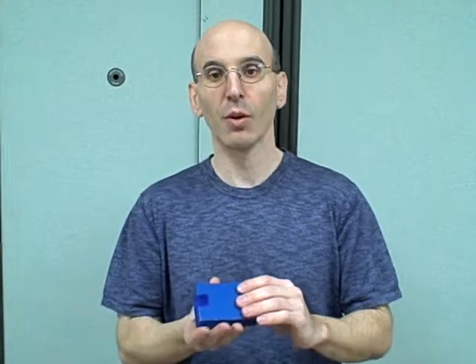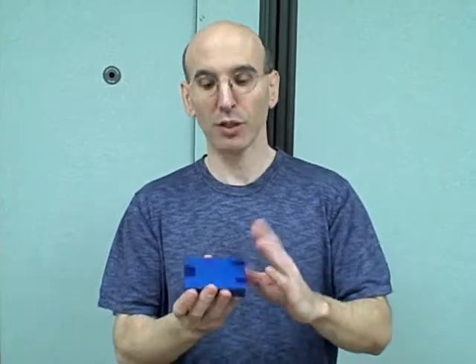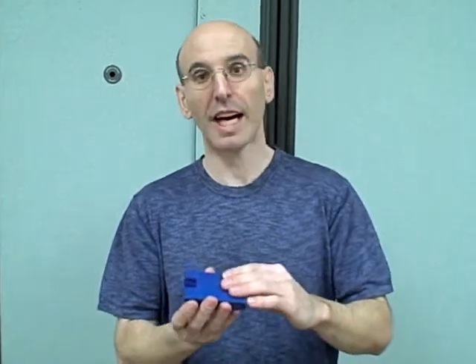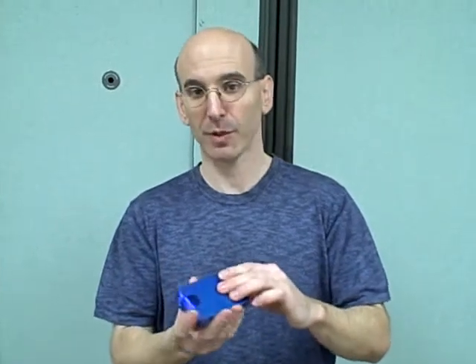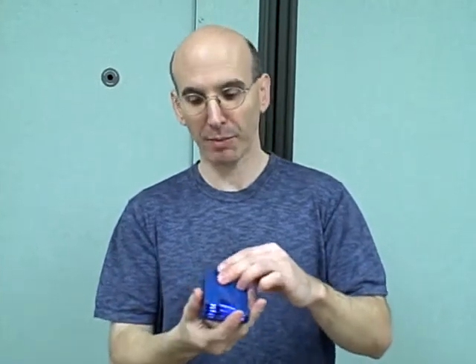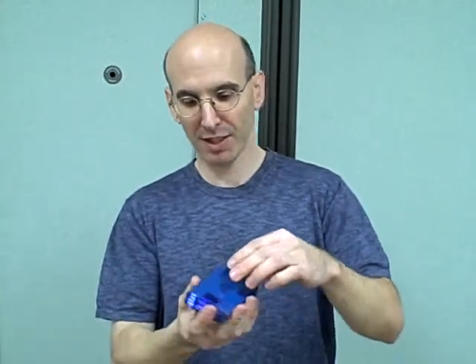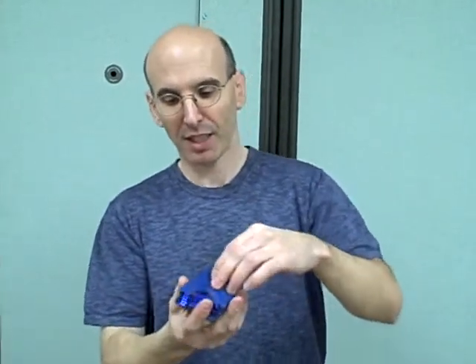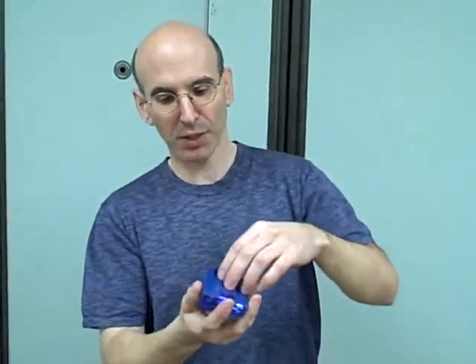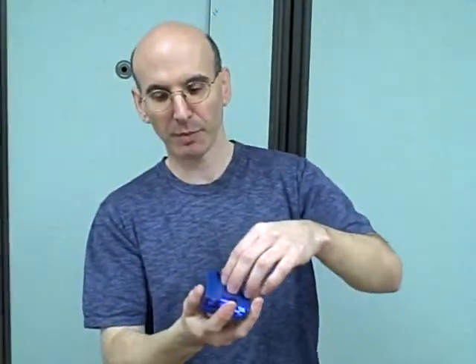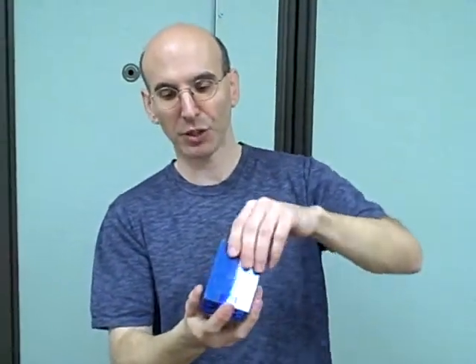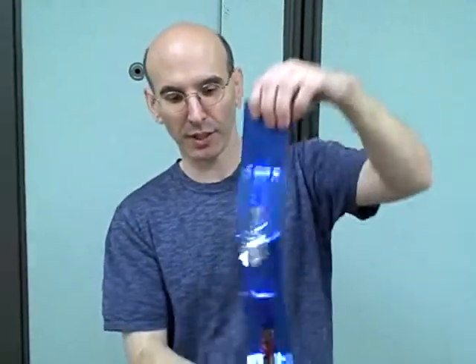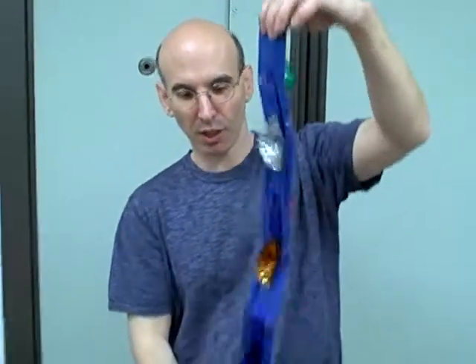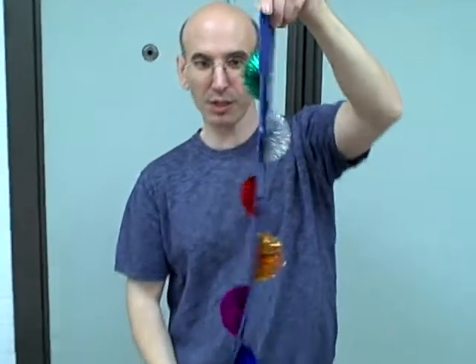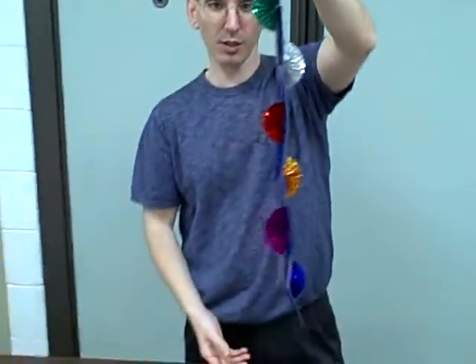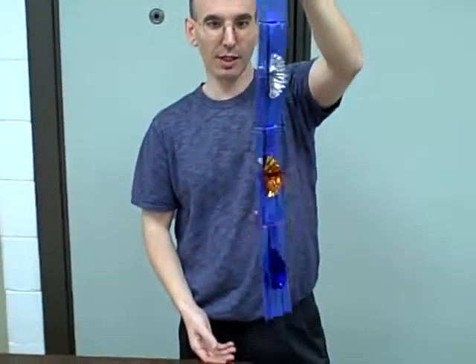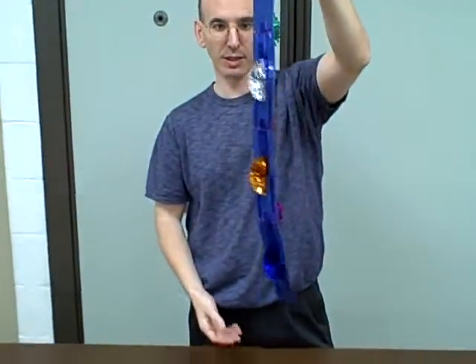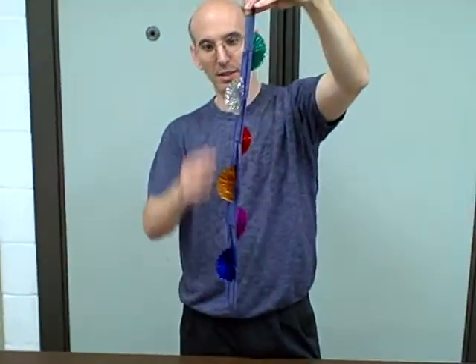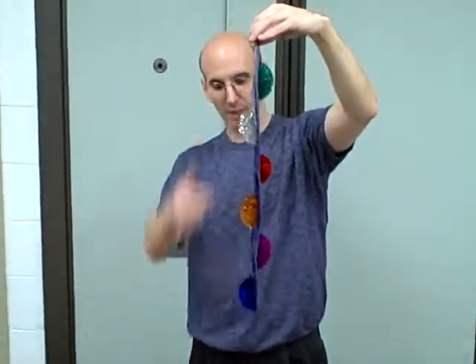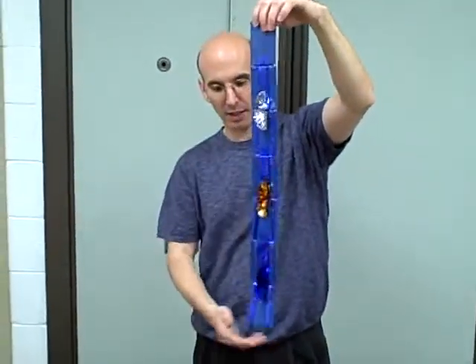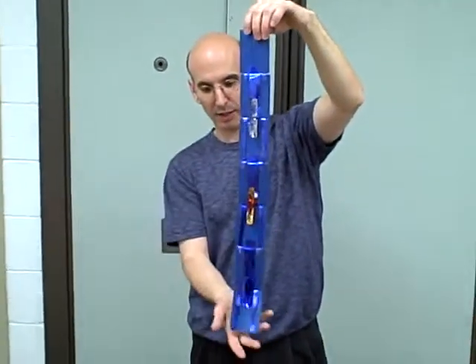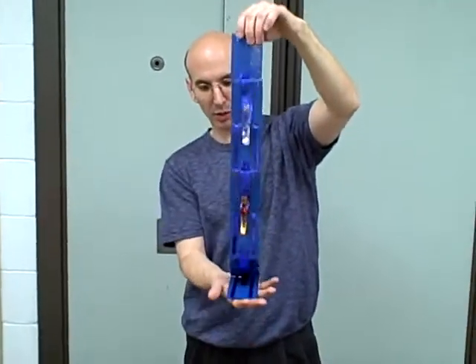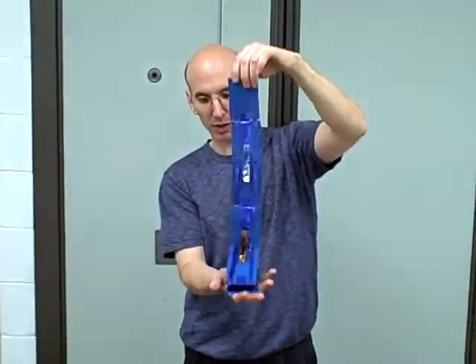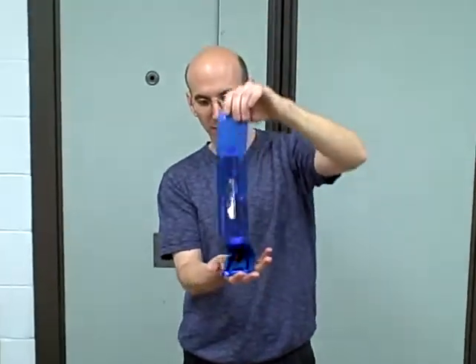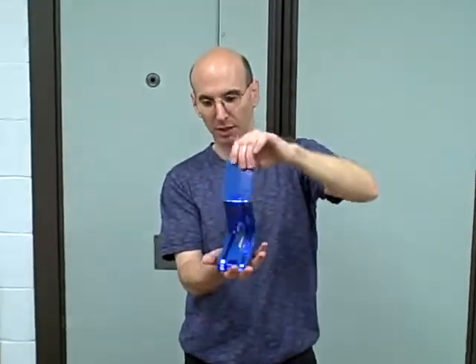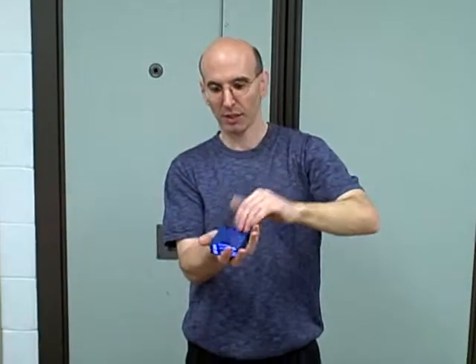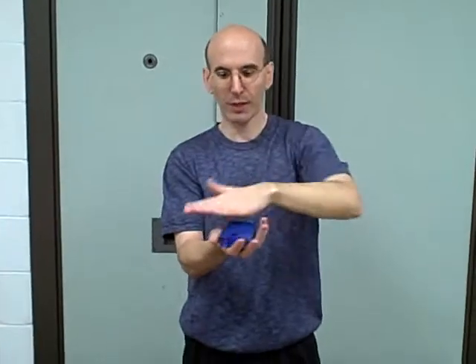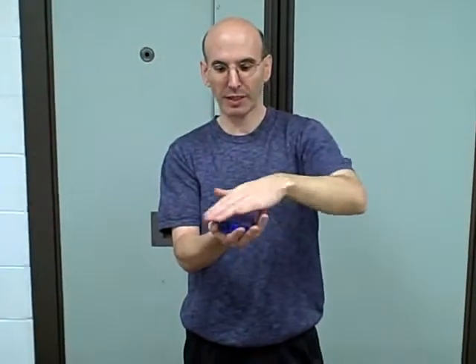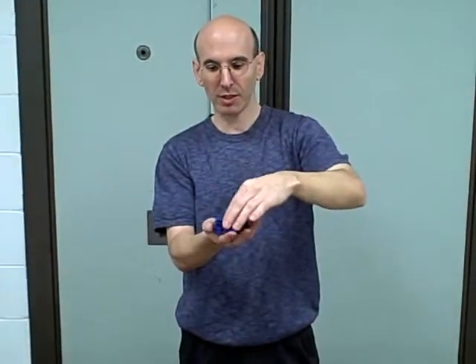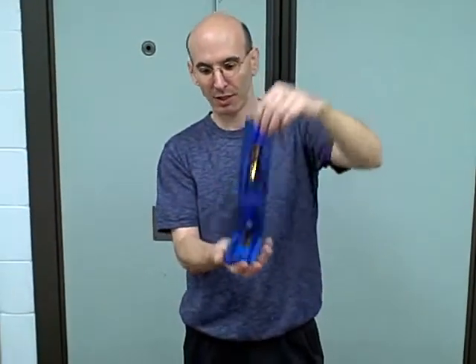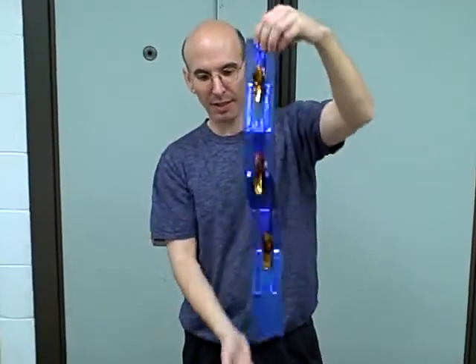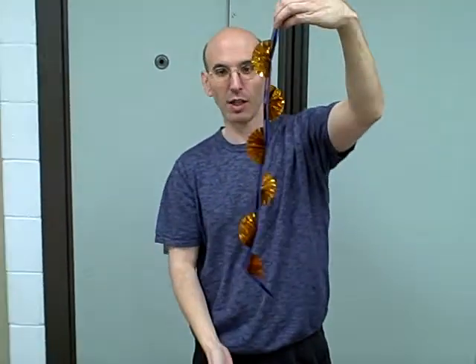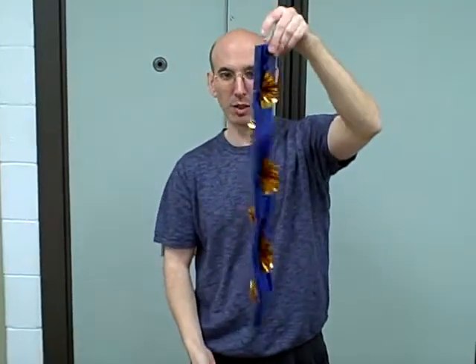This is called a hot flip-flop. A fun little trick — you basically show the kids all different colors on all the different sides. Then we're going to close it, just wave your hand, abracadabra, and then they're all the same color.